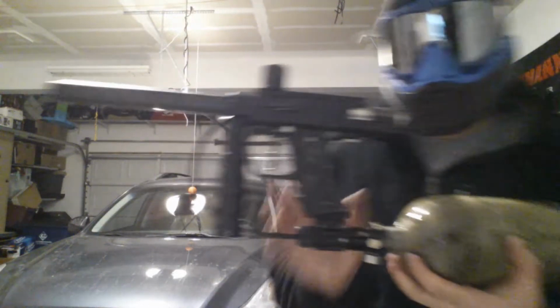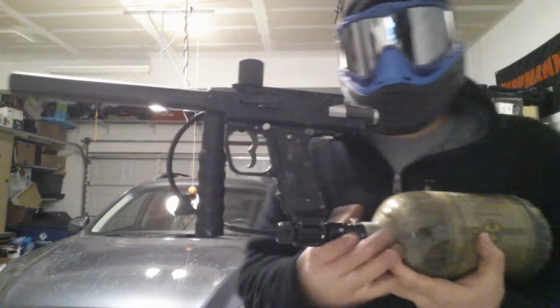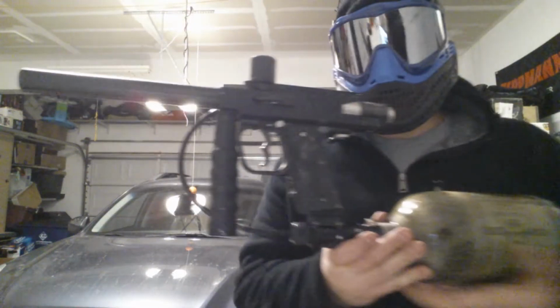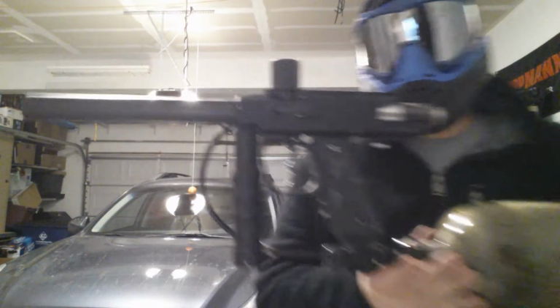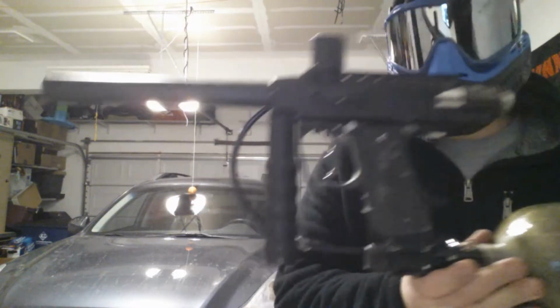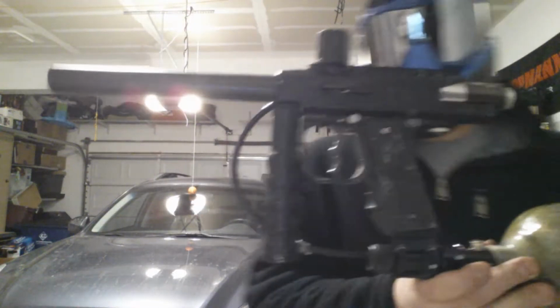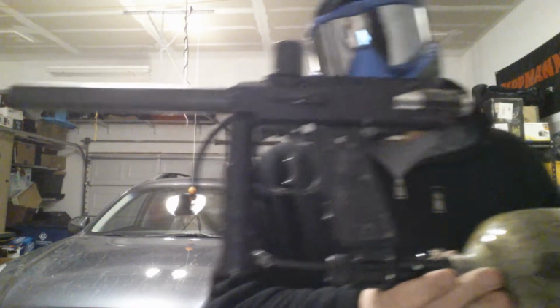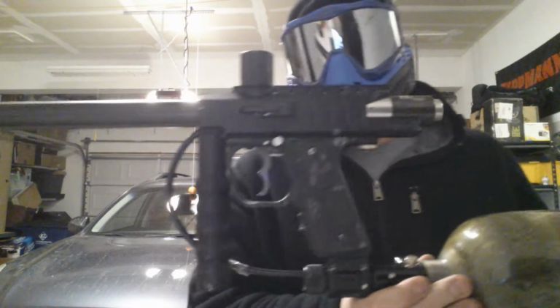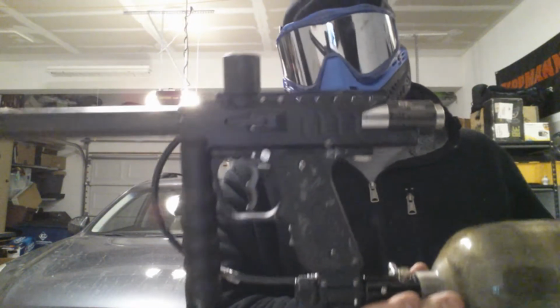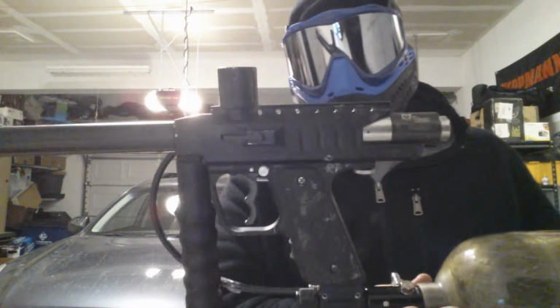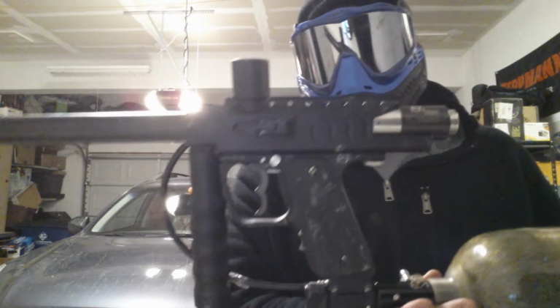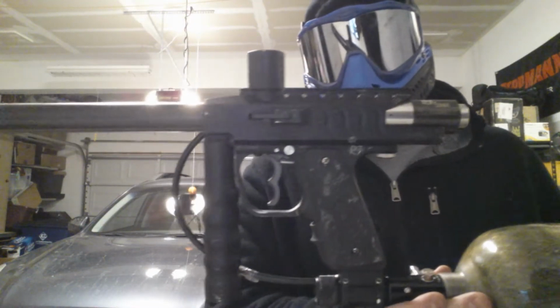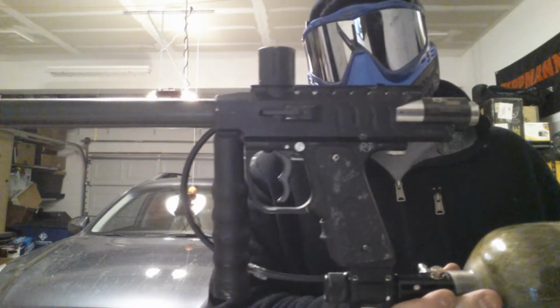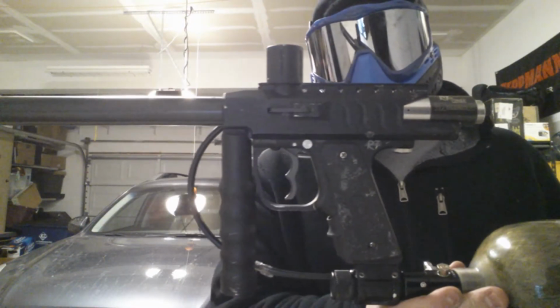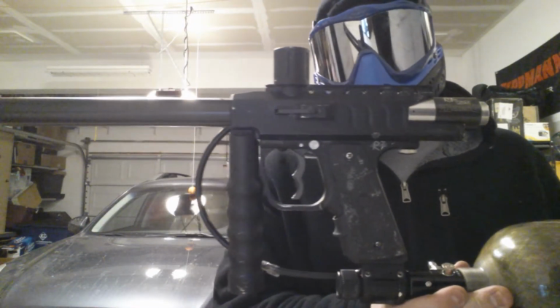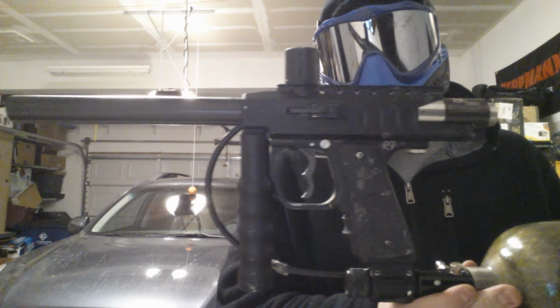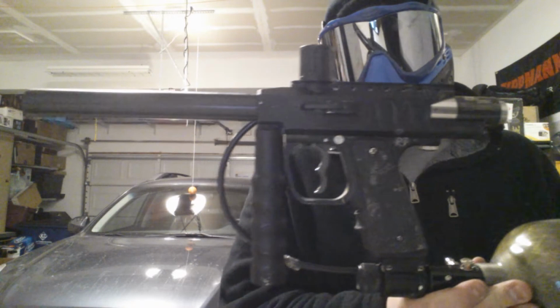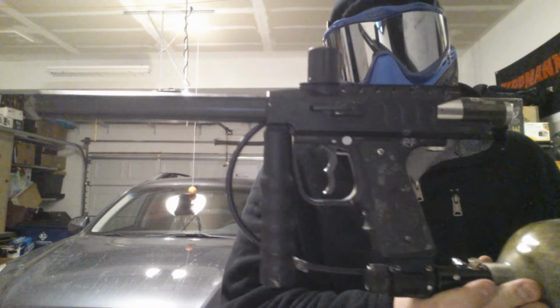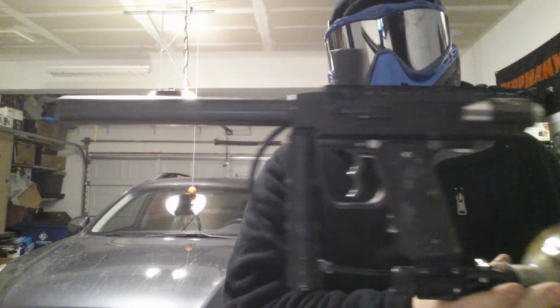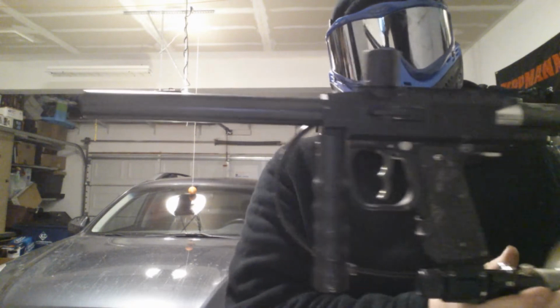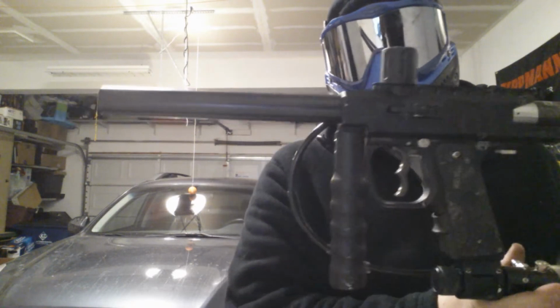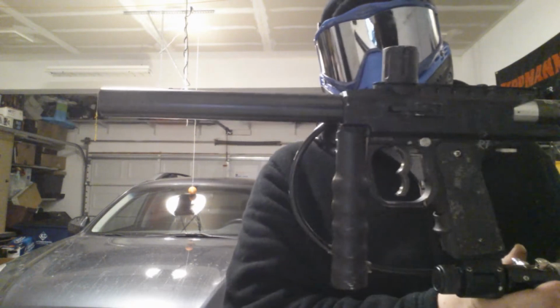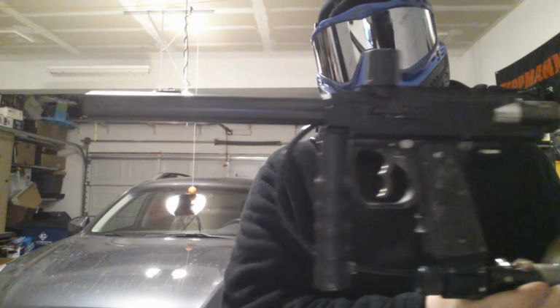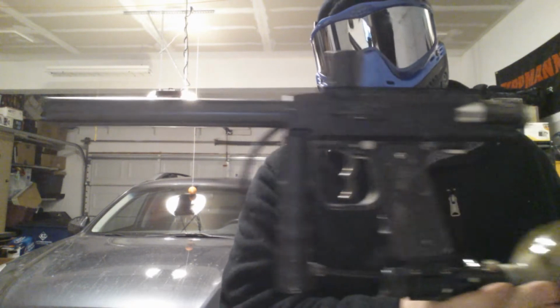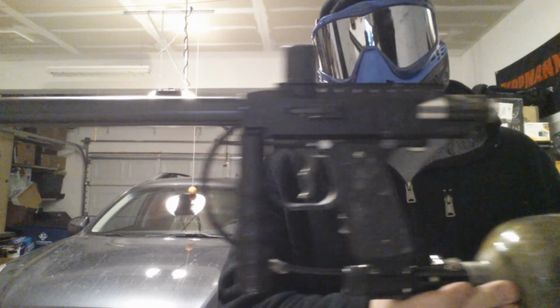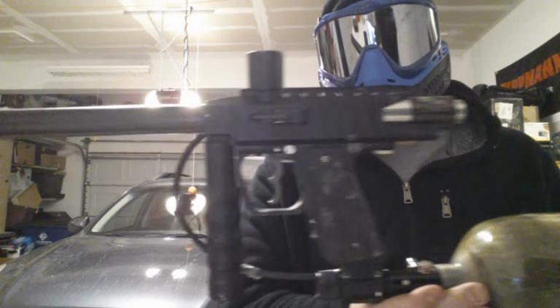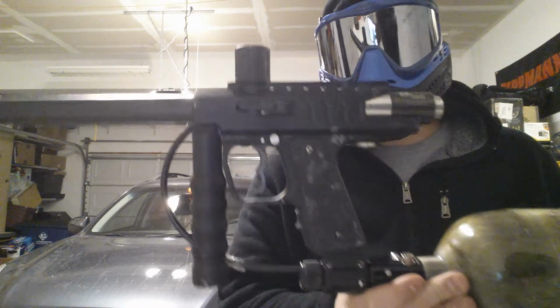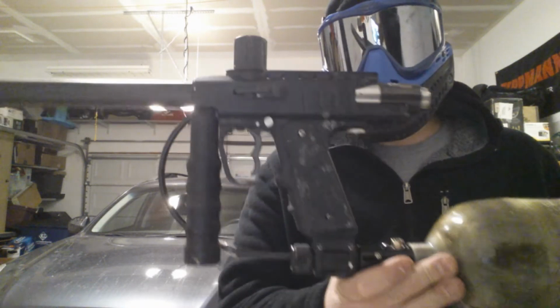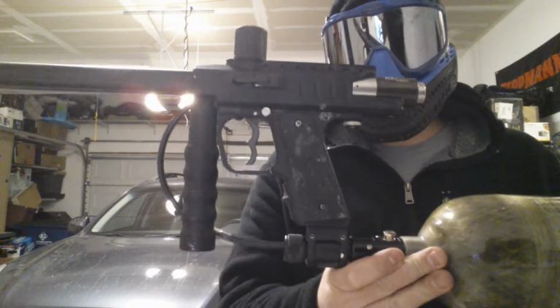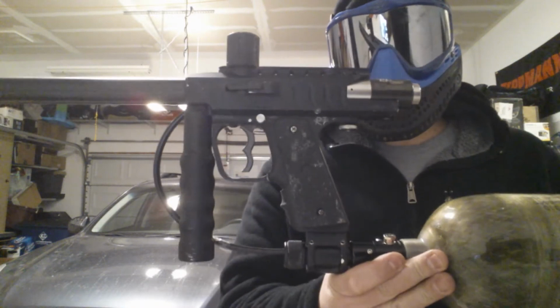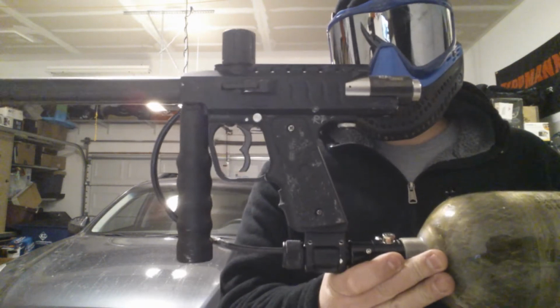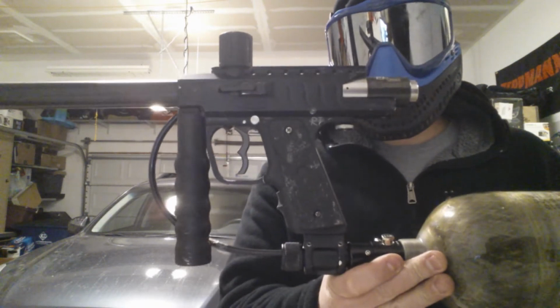It's a Micromag RT, the vert feed body. I've gone completely through this gun, cleaned it out, except for the grips.